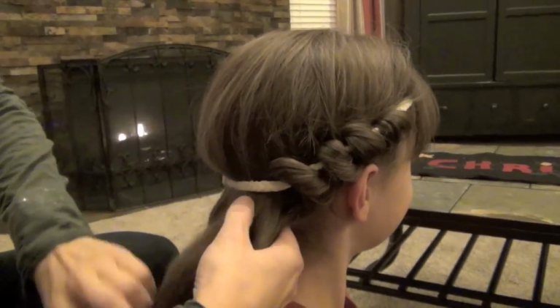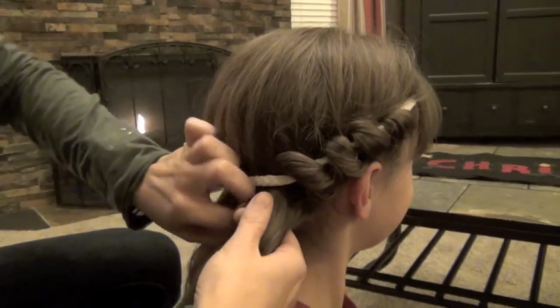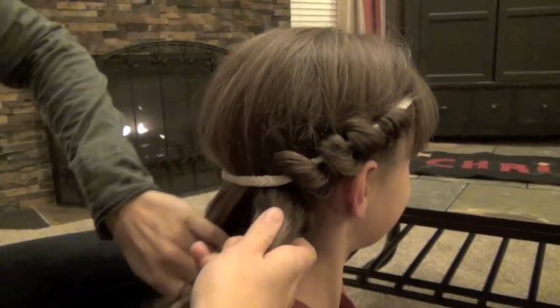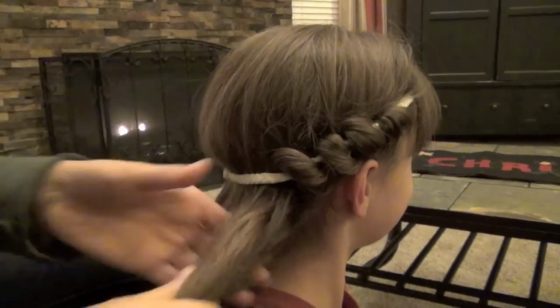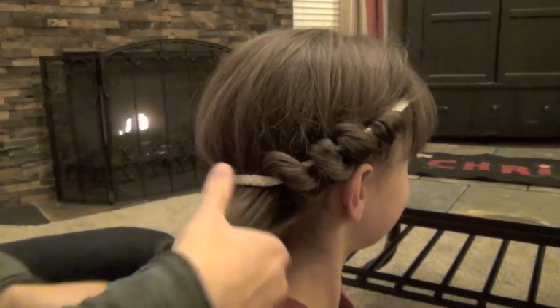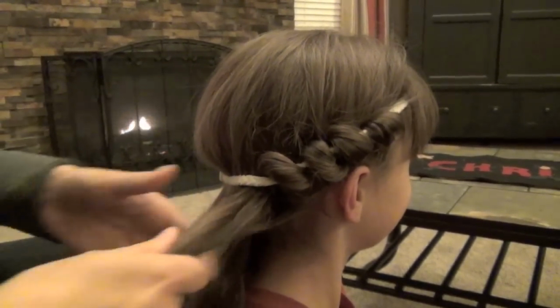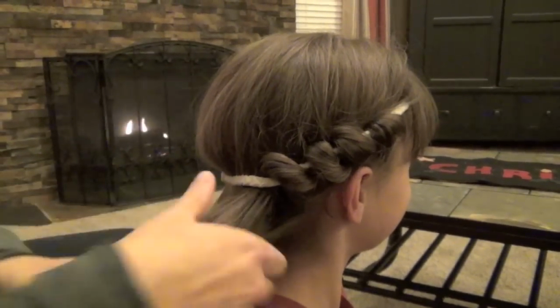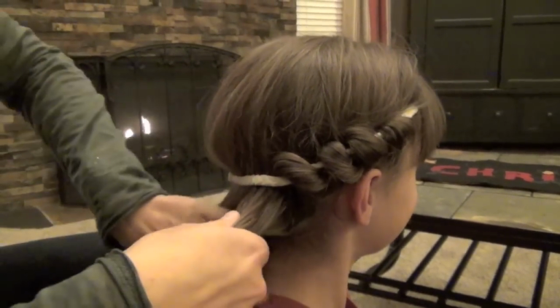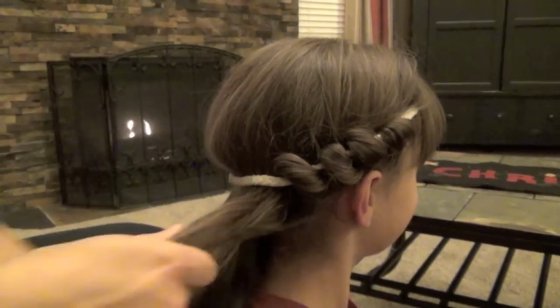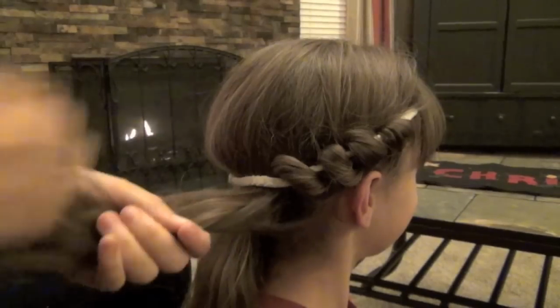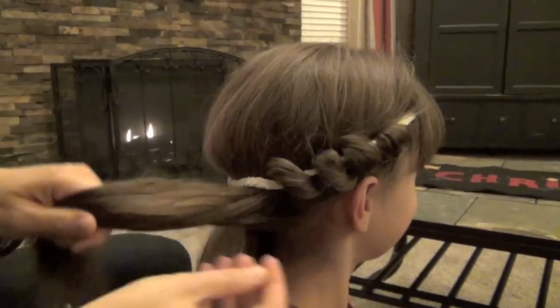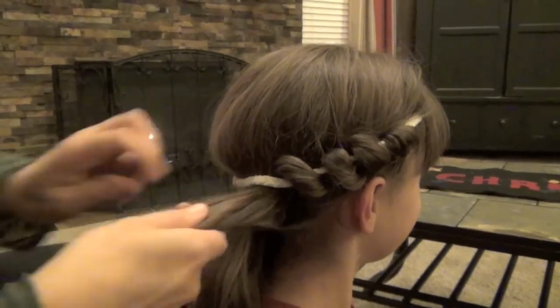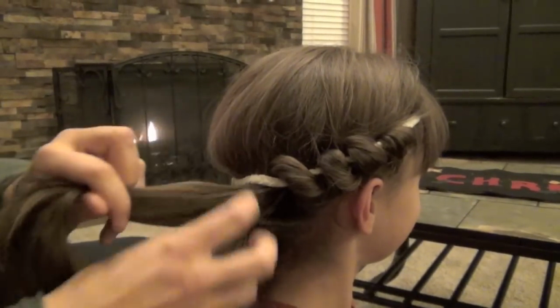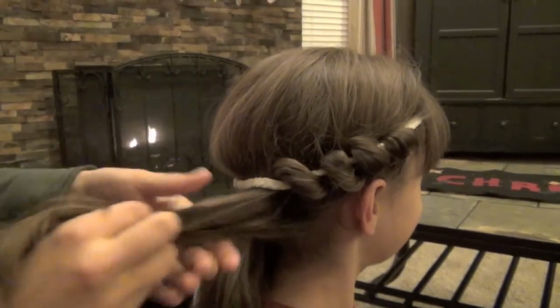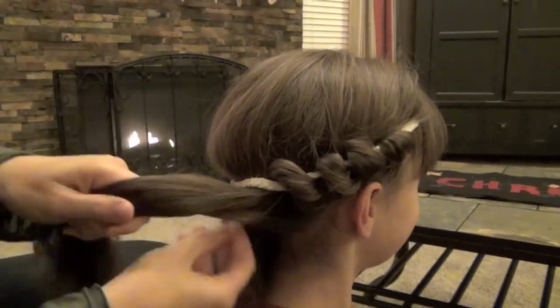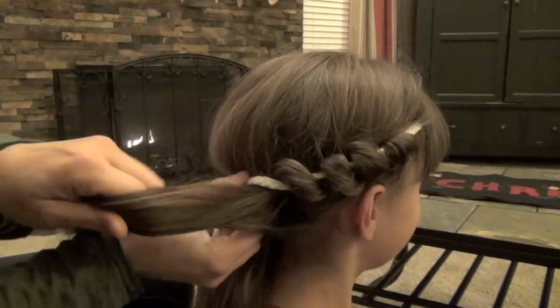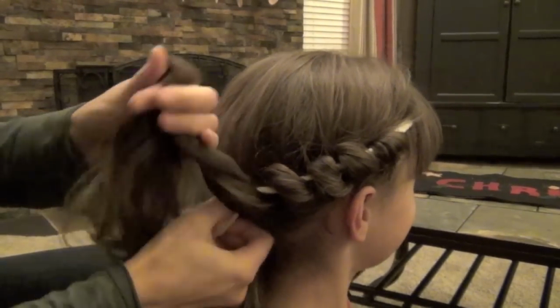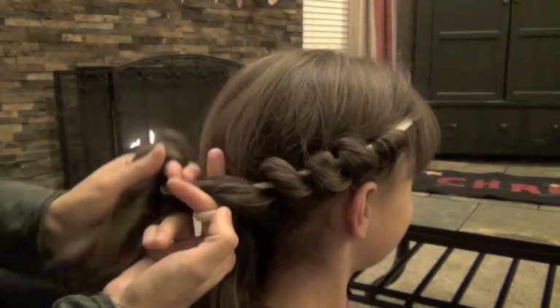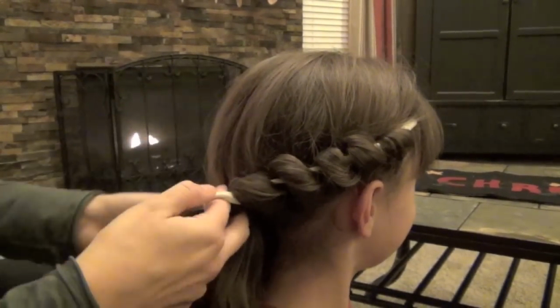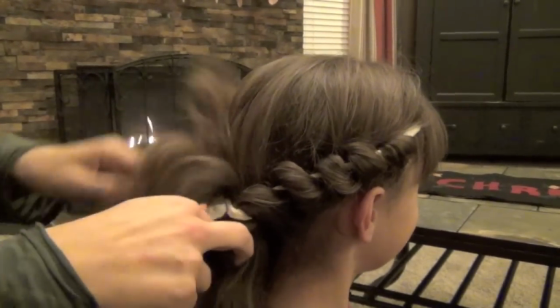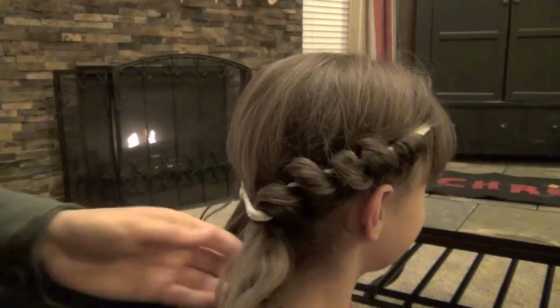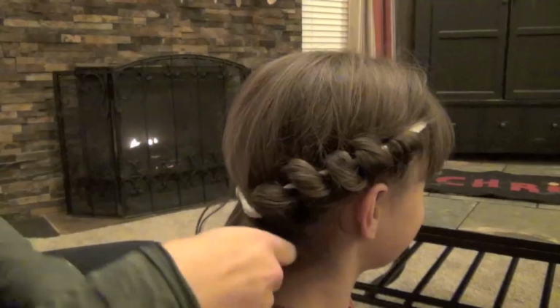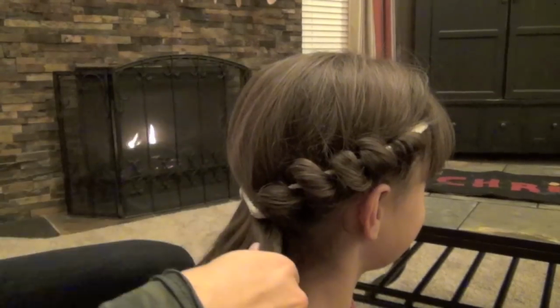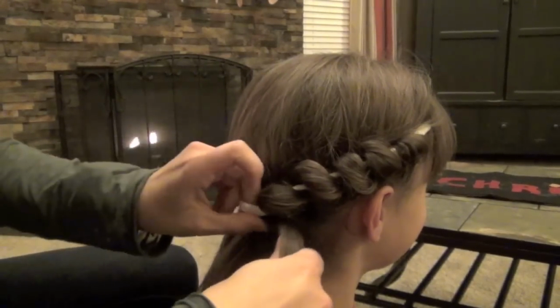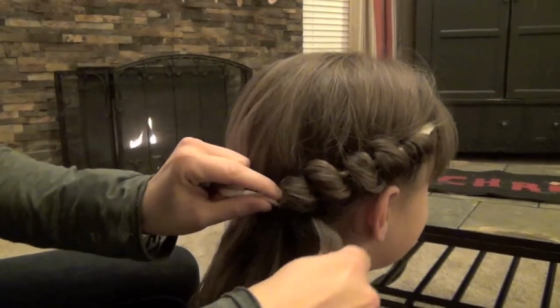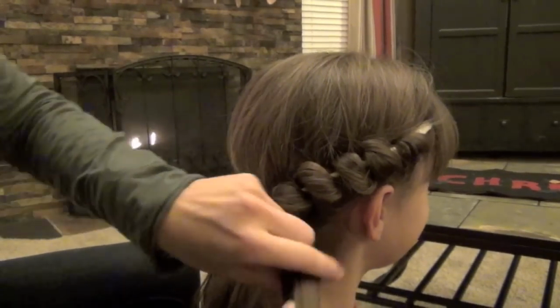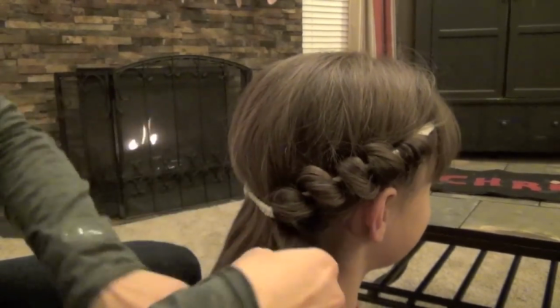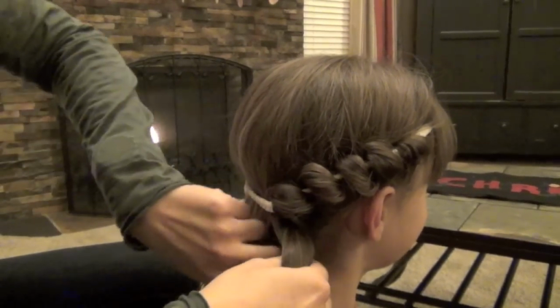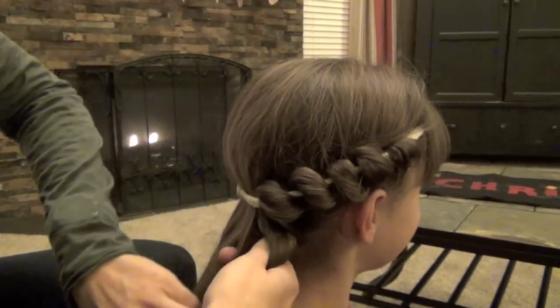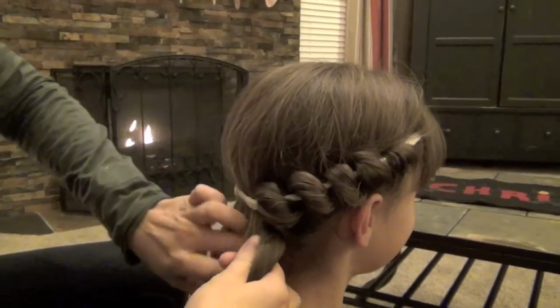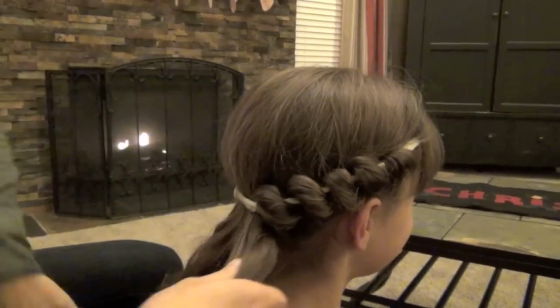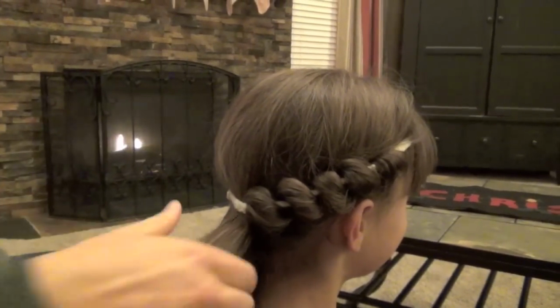This is definitely one that you can do on yourself as well as on a daughter, or a sister, or something like that. I've done this one on myself before — it's really pretty easy. You're going to continue wrapping until you get to the center back.